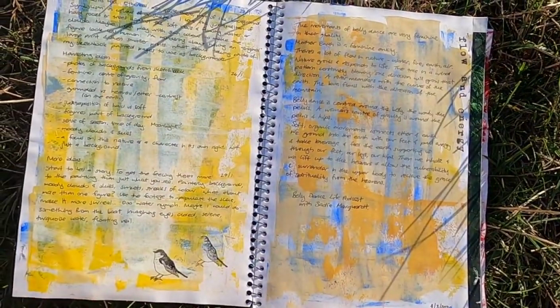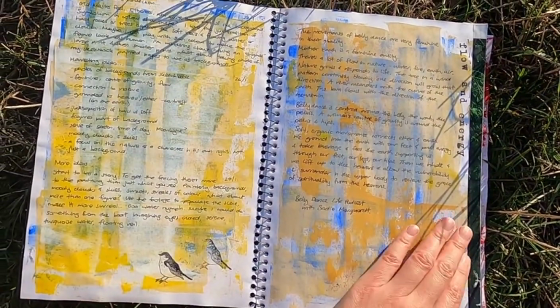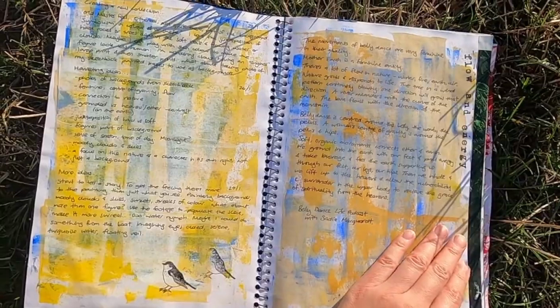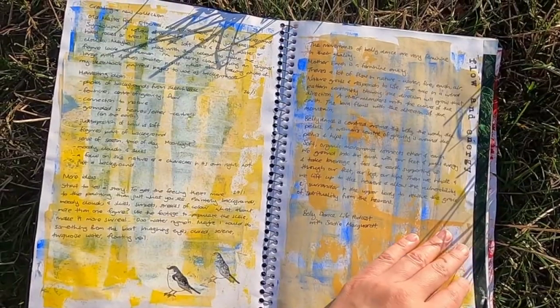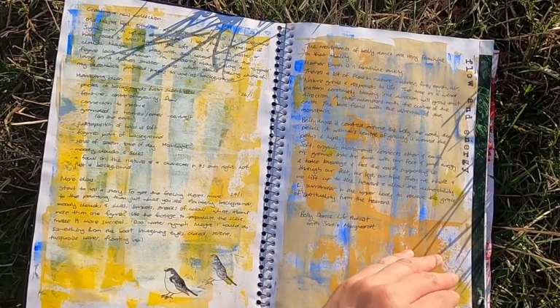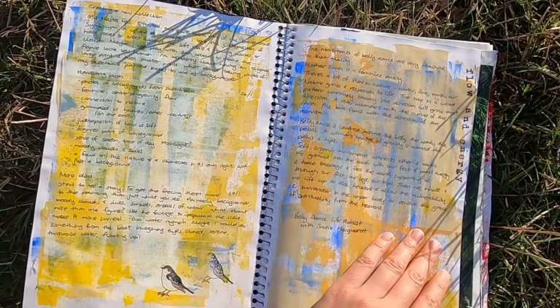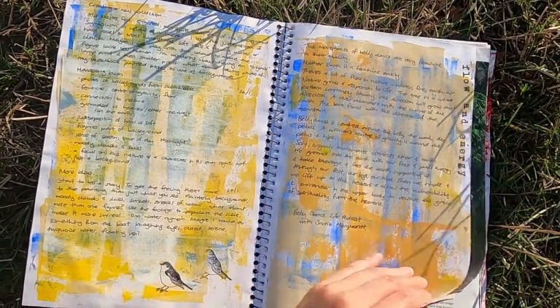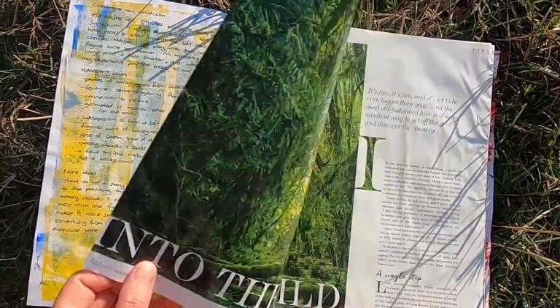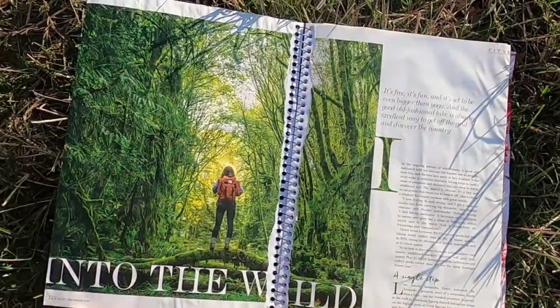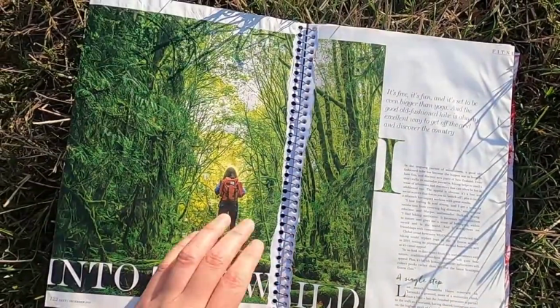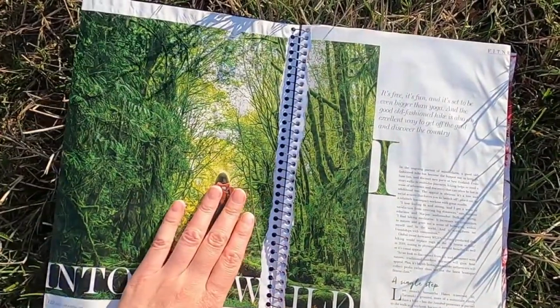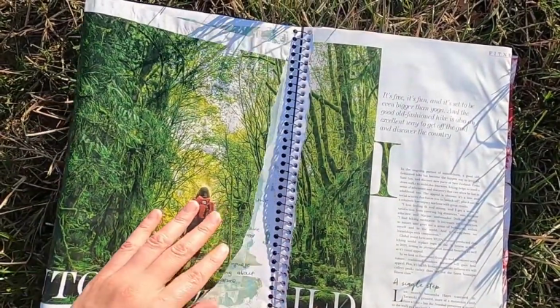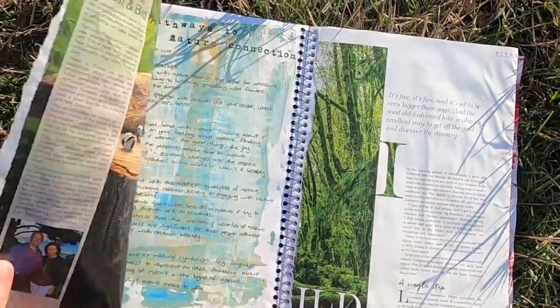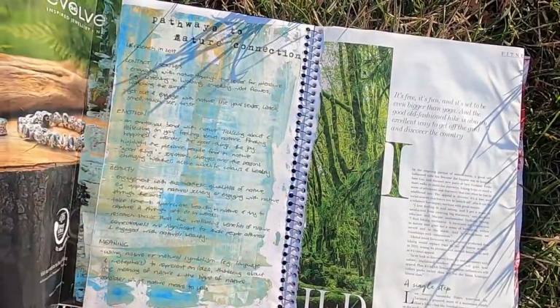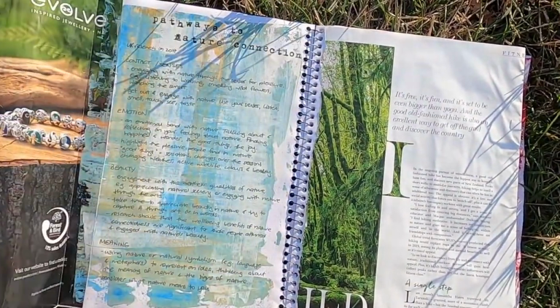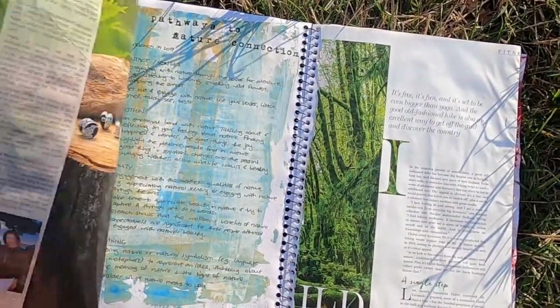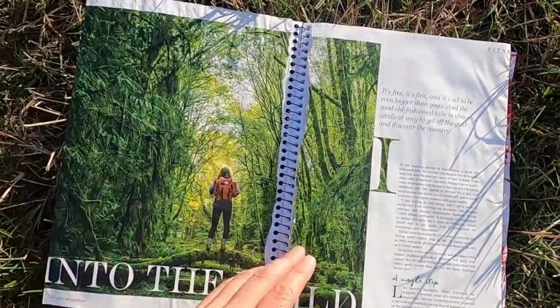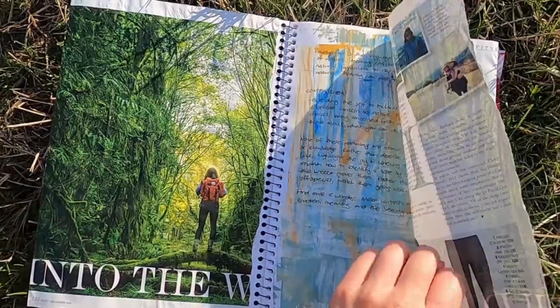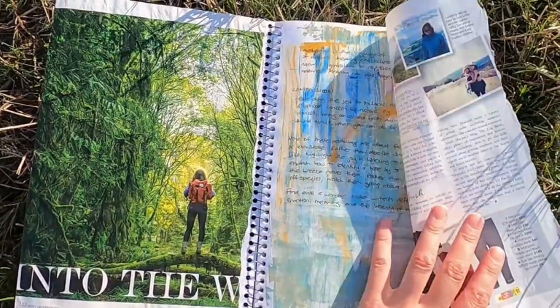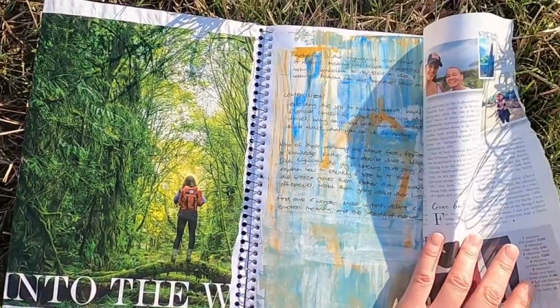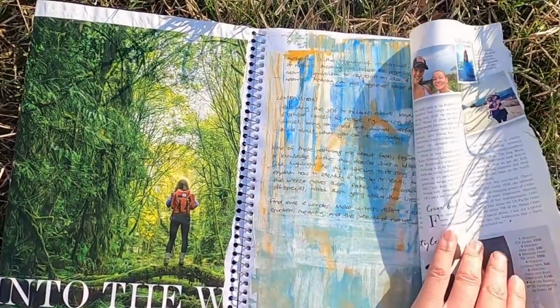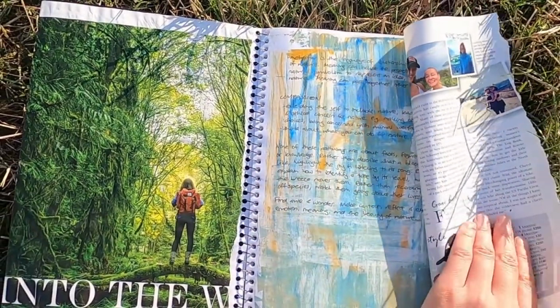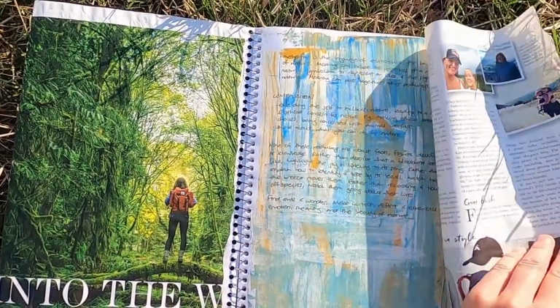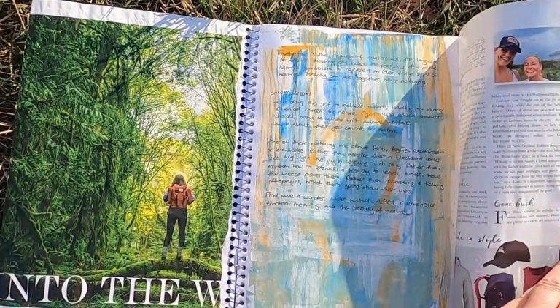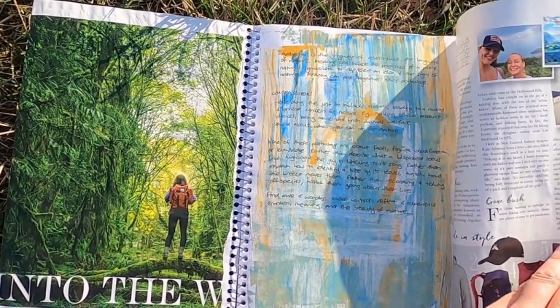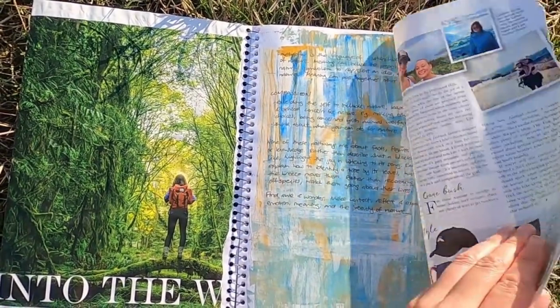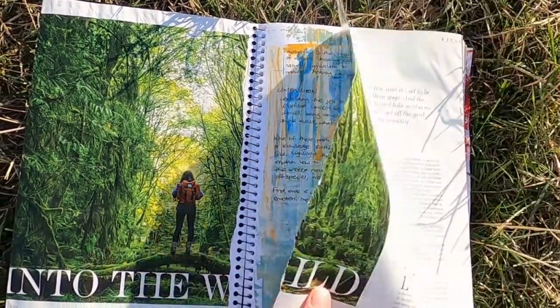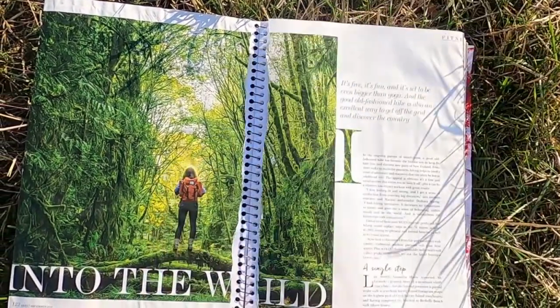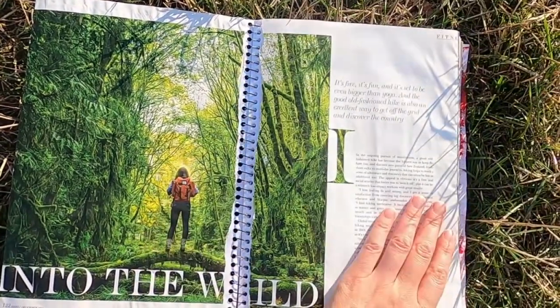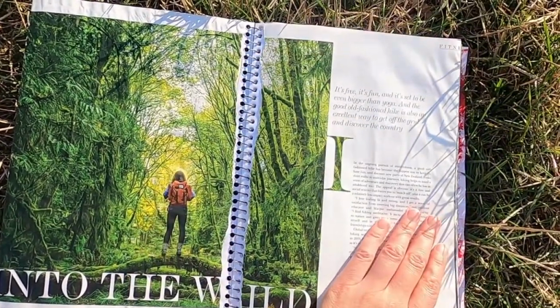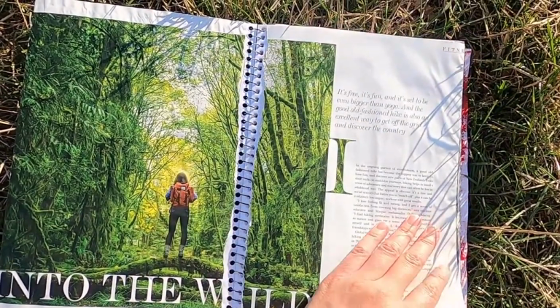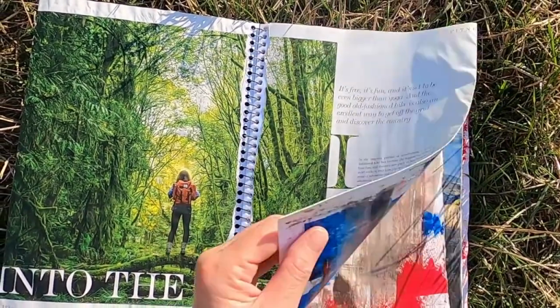The first section is inspiration — colours, themes, emotions, story, research. Basically any random idea that pops up.